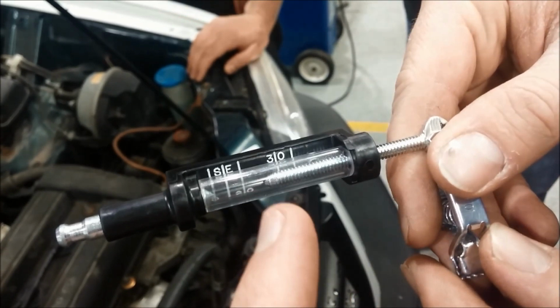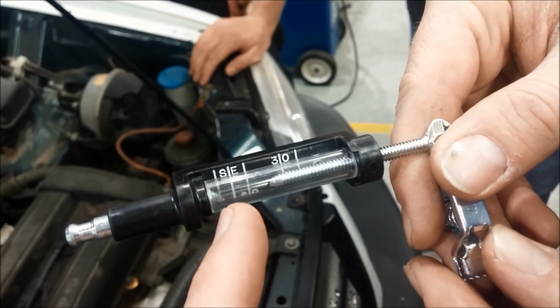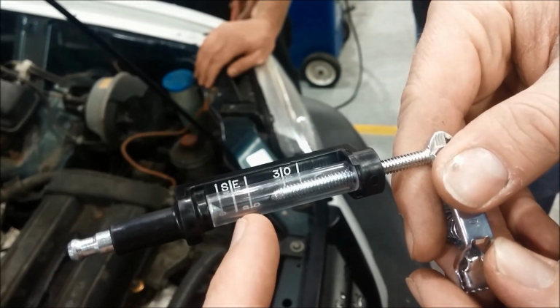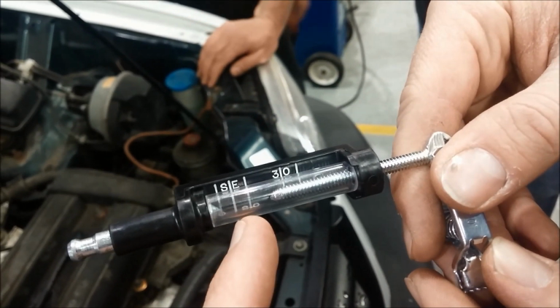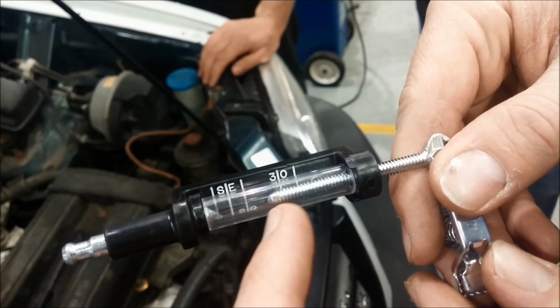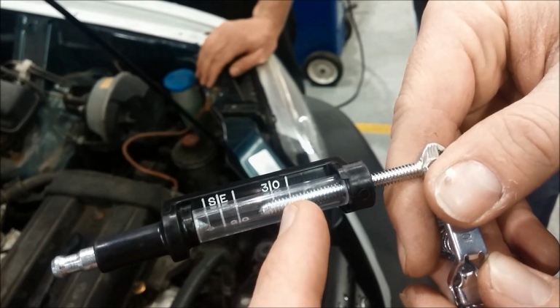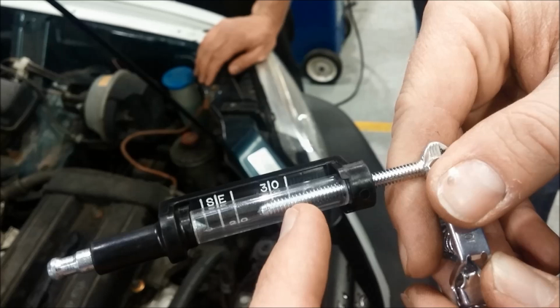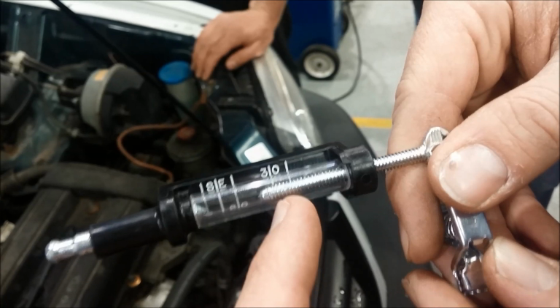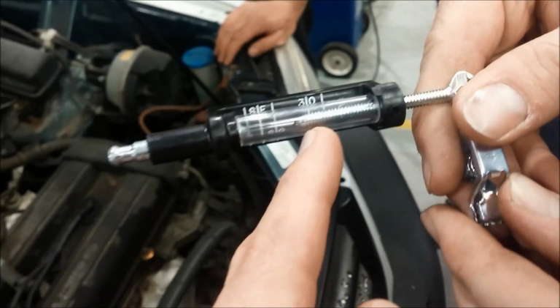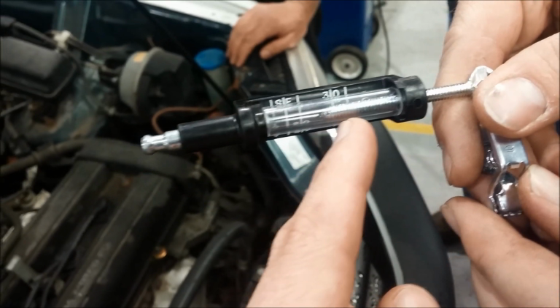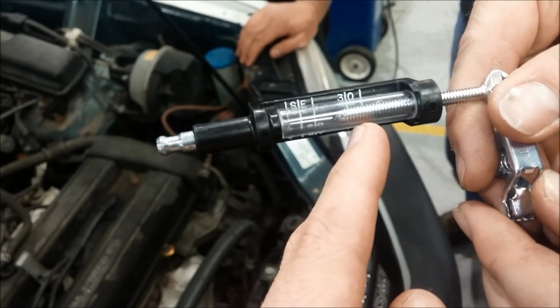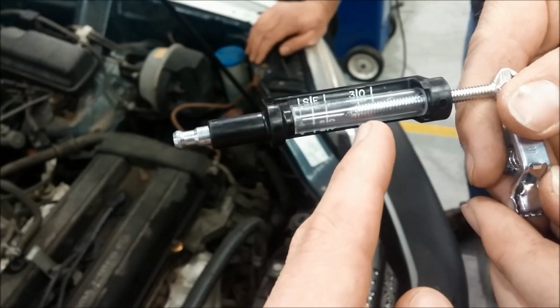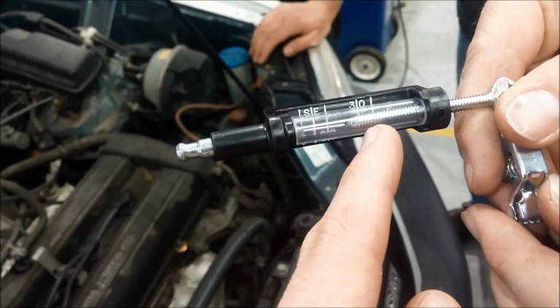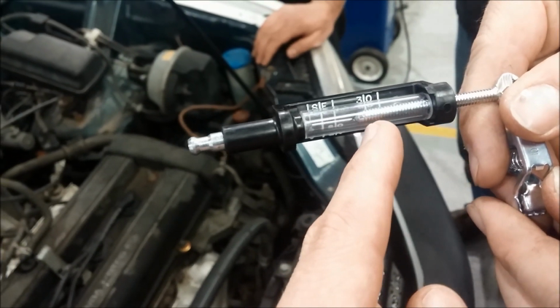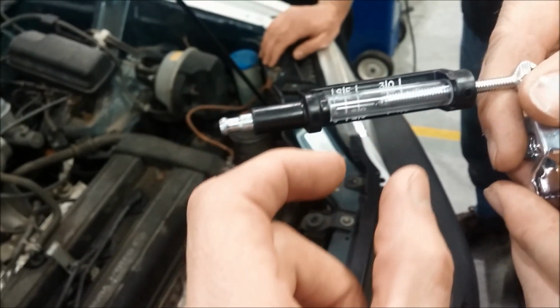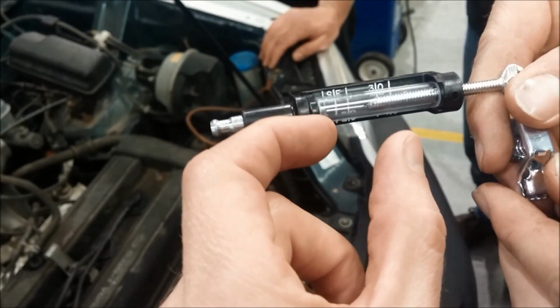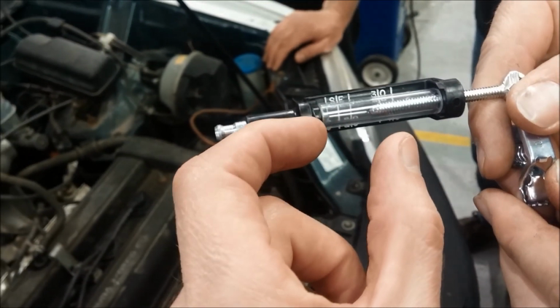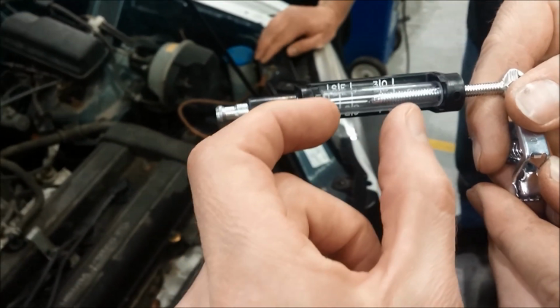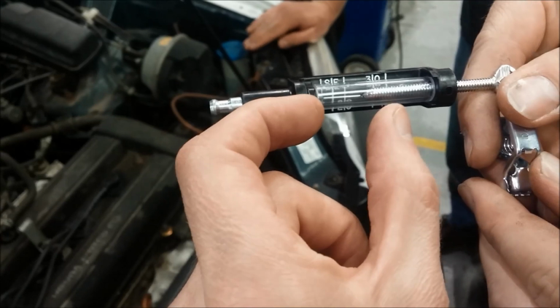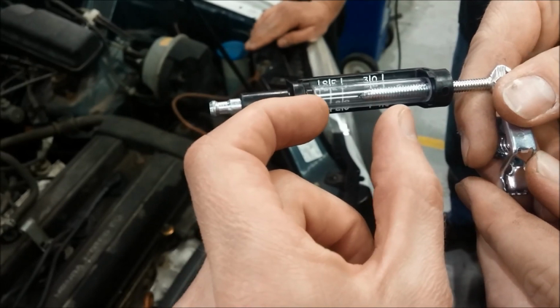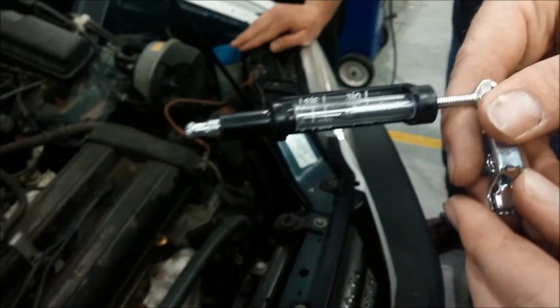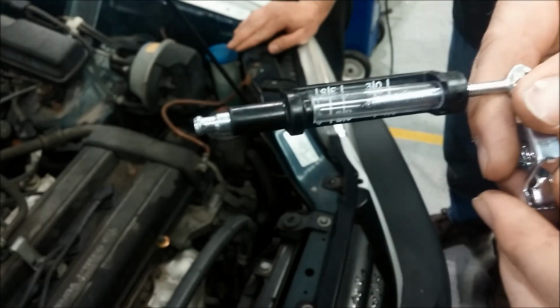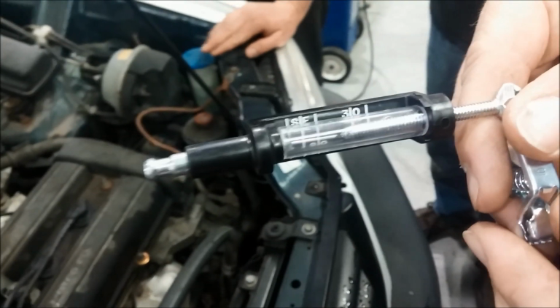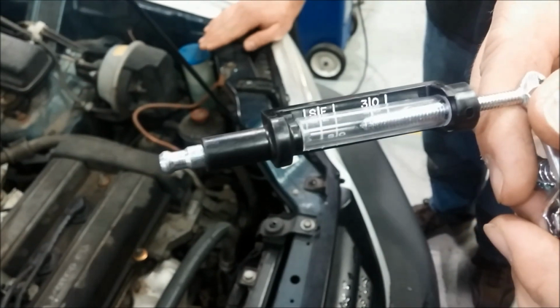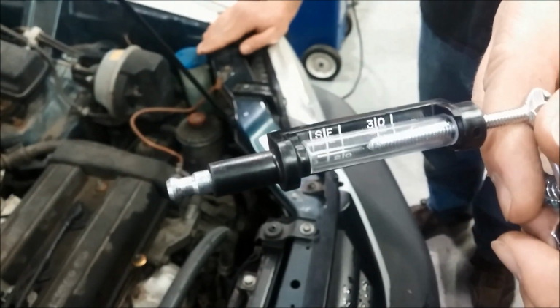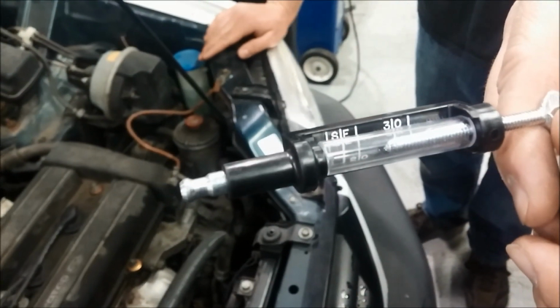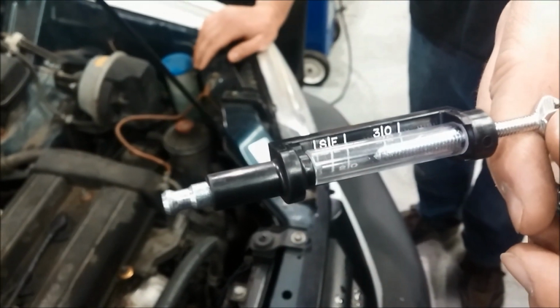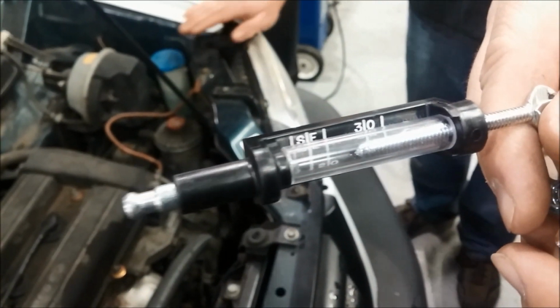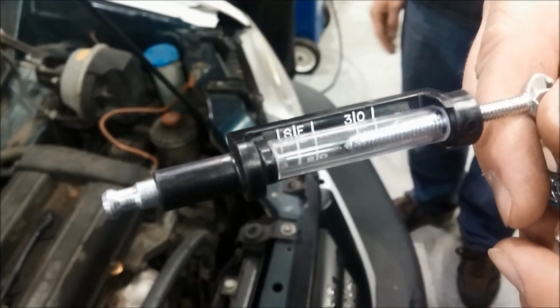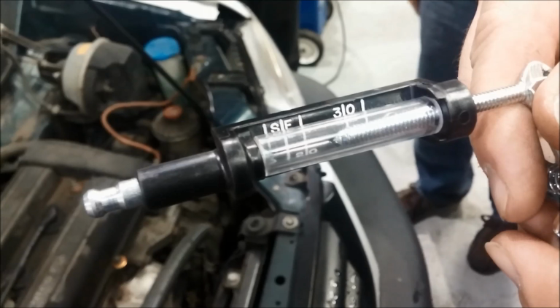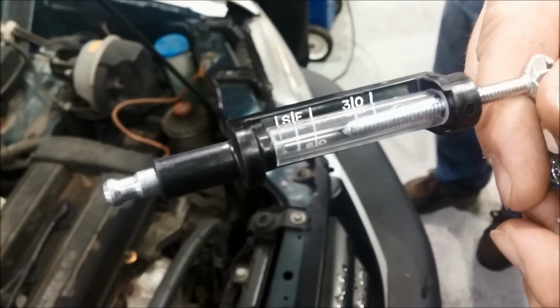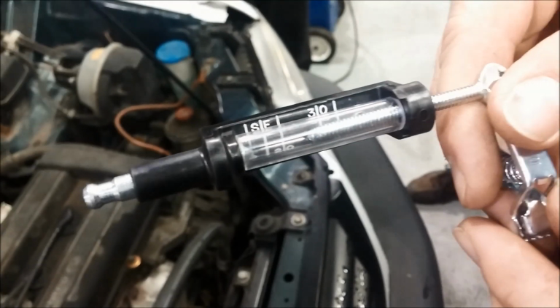Typically, each of these numbers on here — this 30 right here — represents about 30 kilovolts. That's about how much it takes to jump that big of a gap. Any ignition coil should be able to produce a spark that will jump 30 kilovolts.